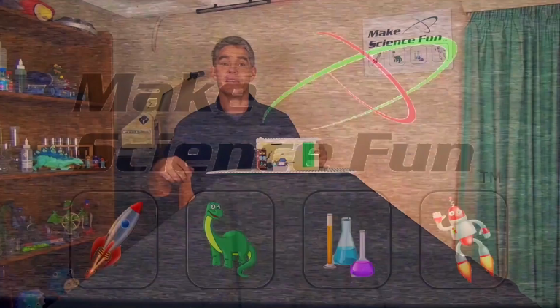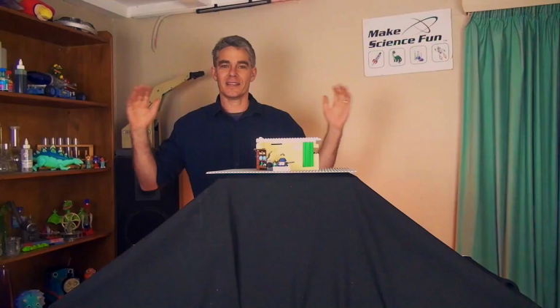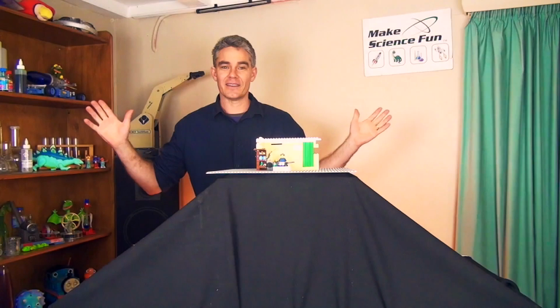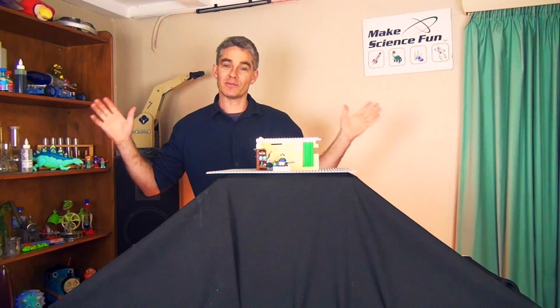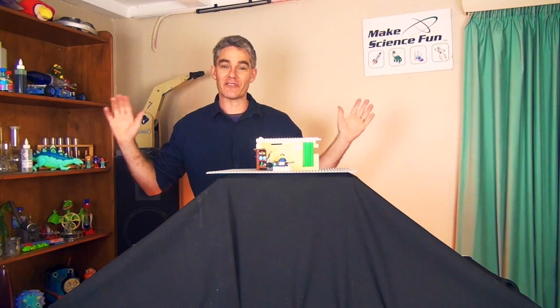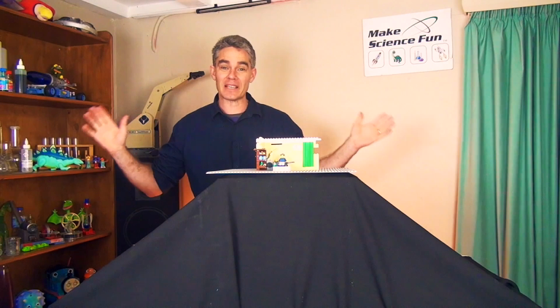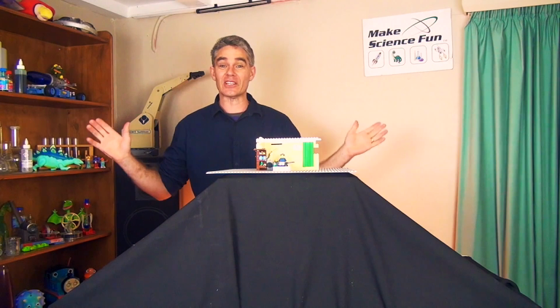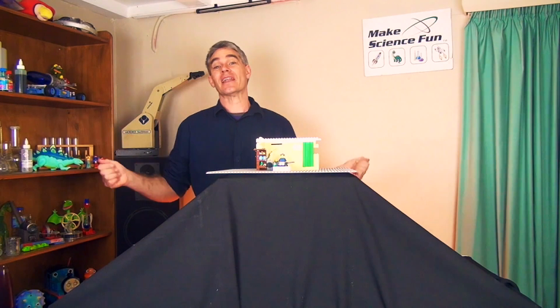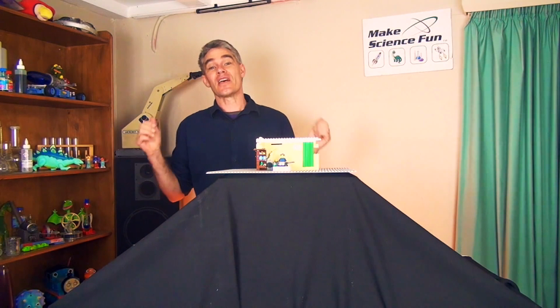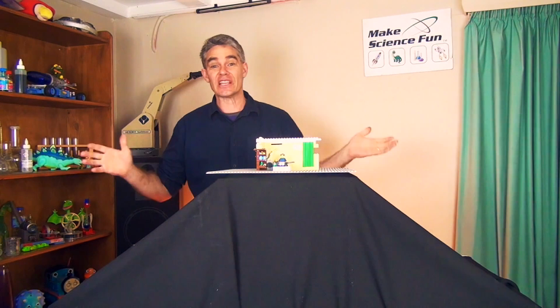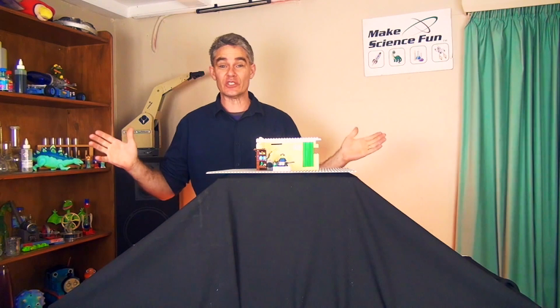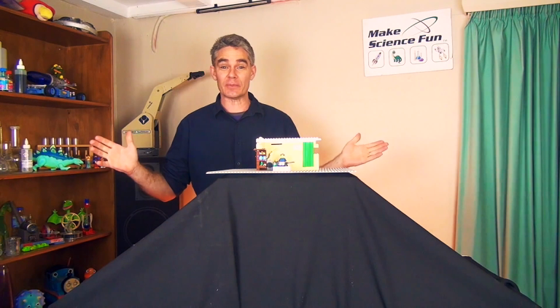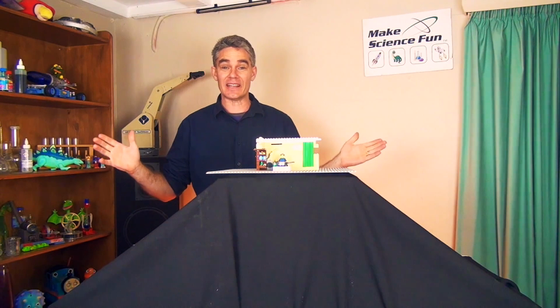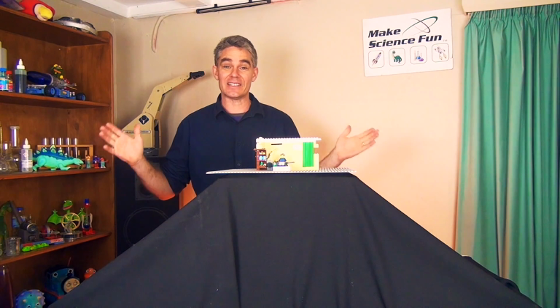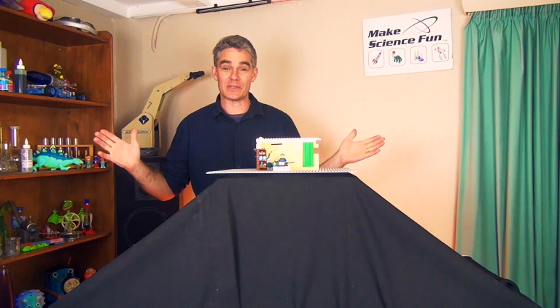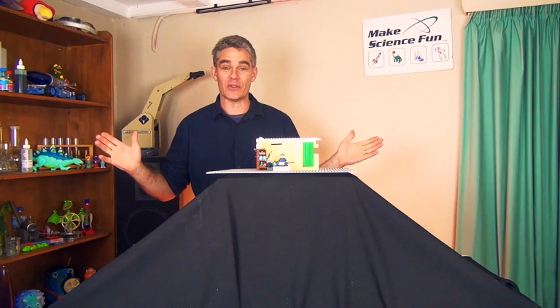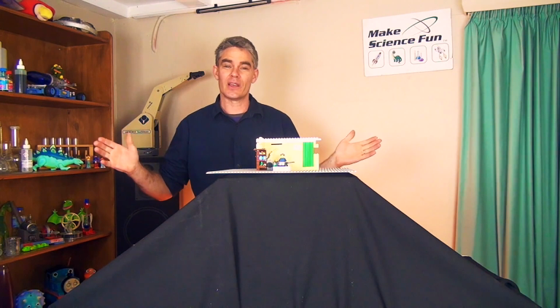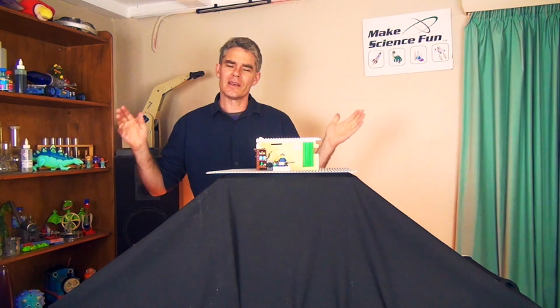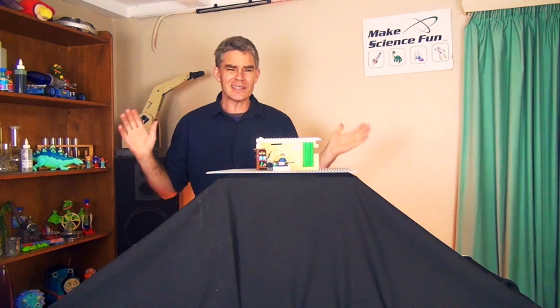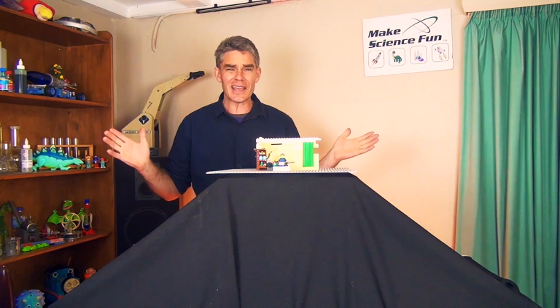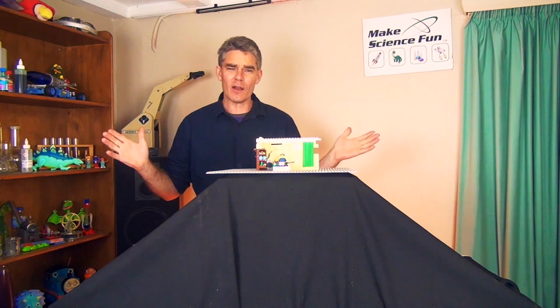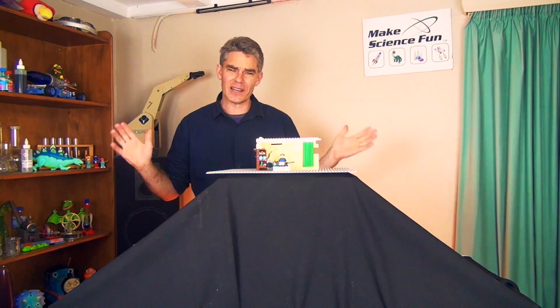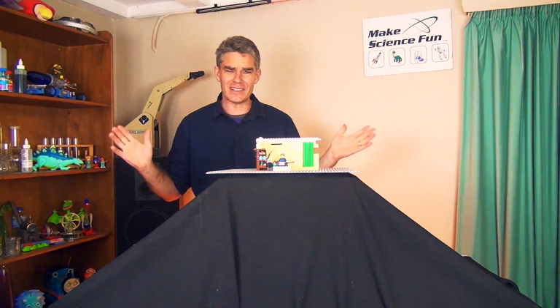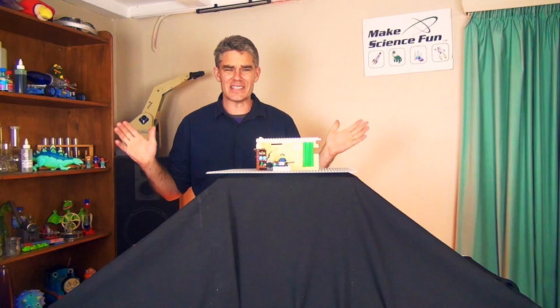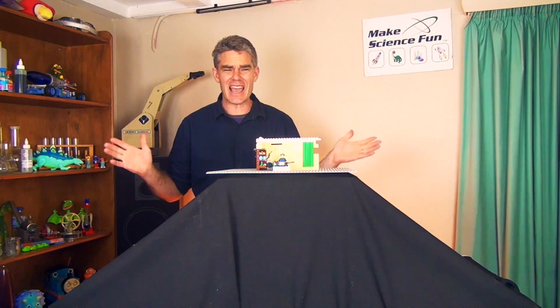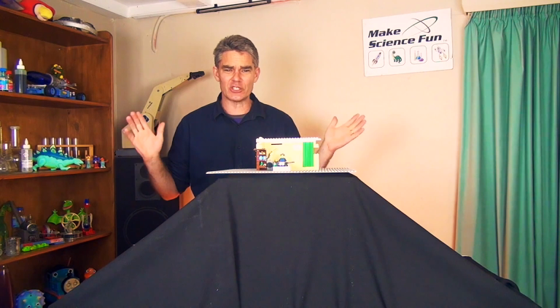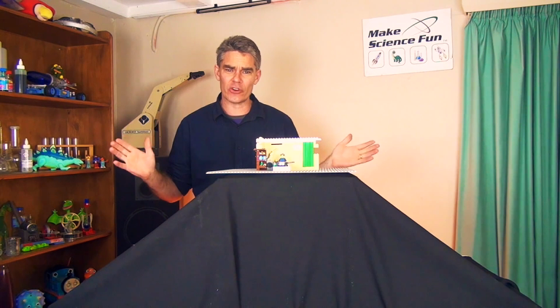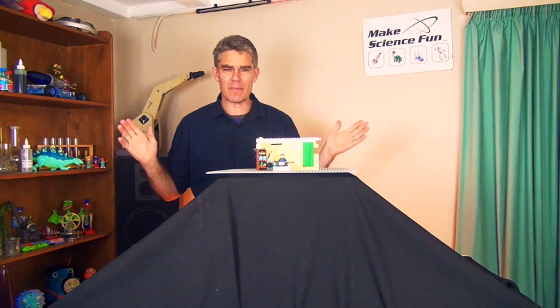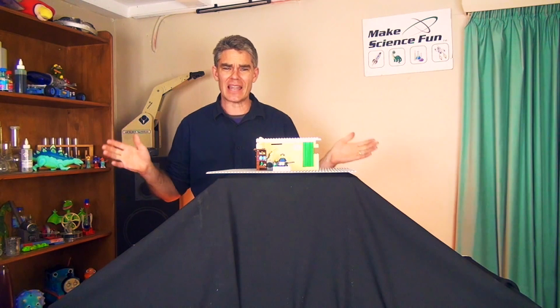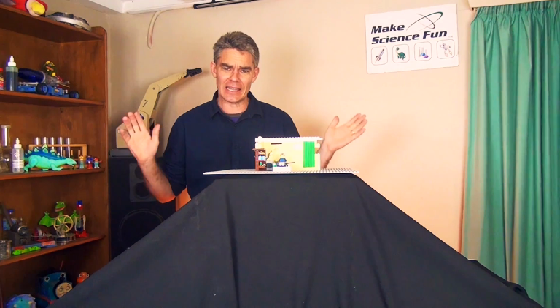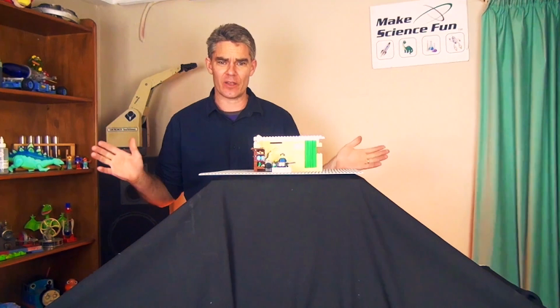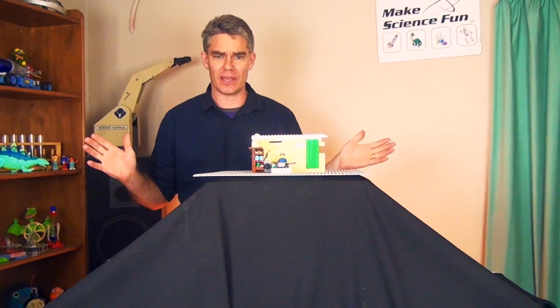G'day, I'm Jacob from Make Science Fun. Thanks for joining me today on this episode. Today I'm going to tell you the sad story about Lego man.